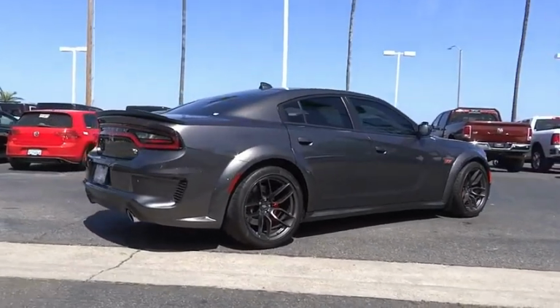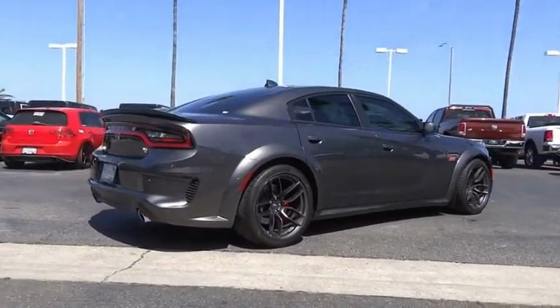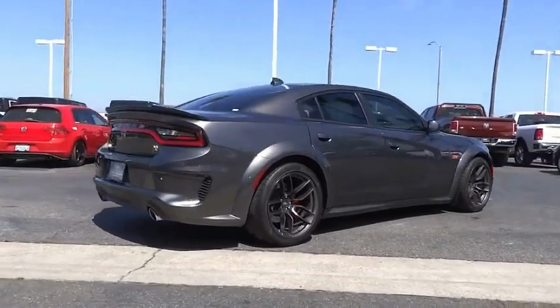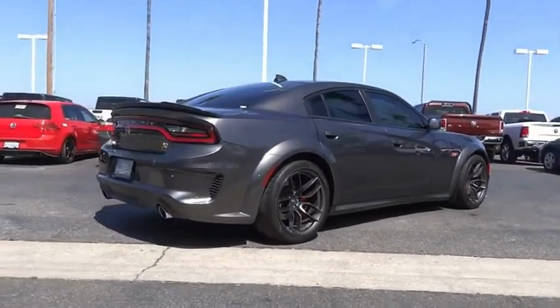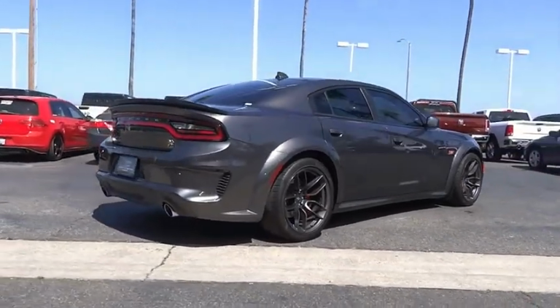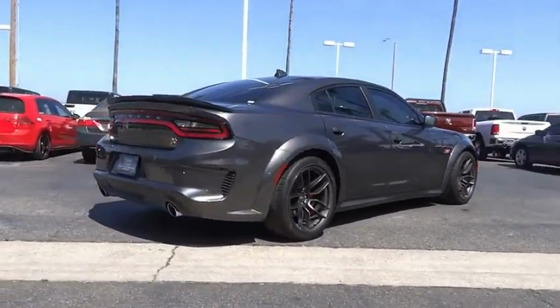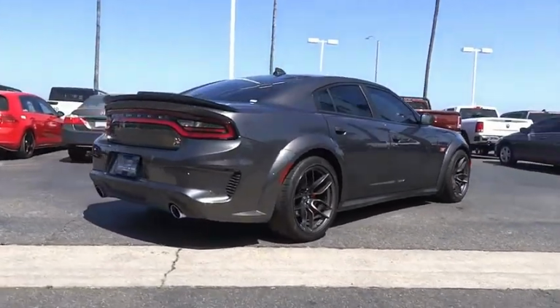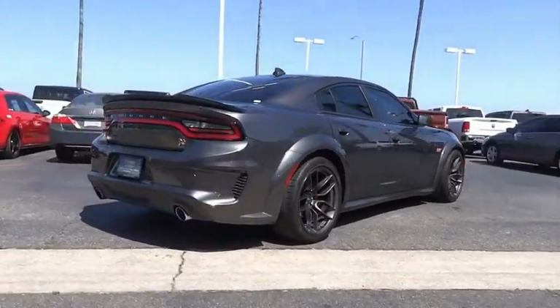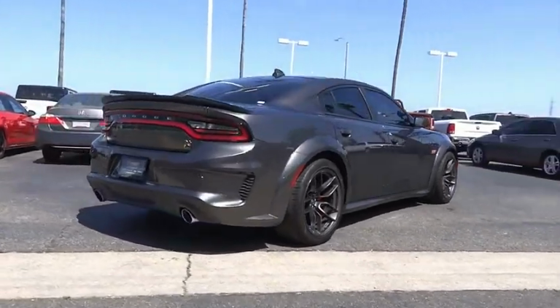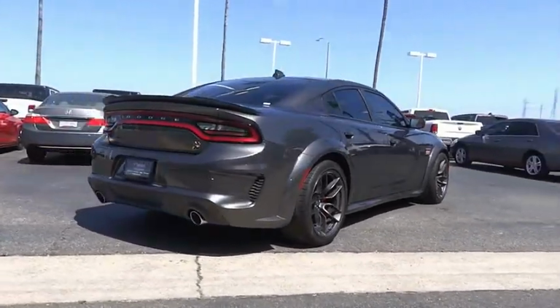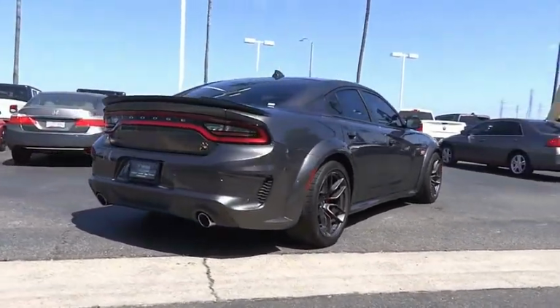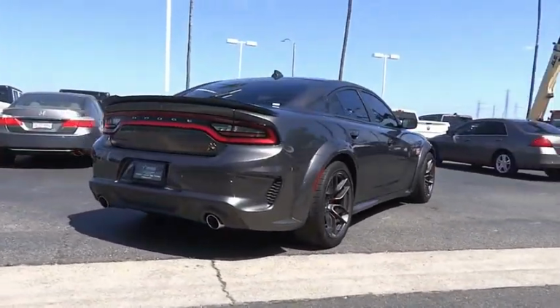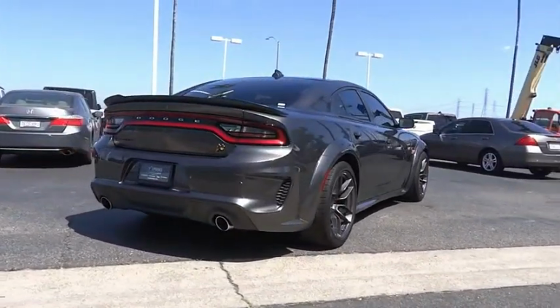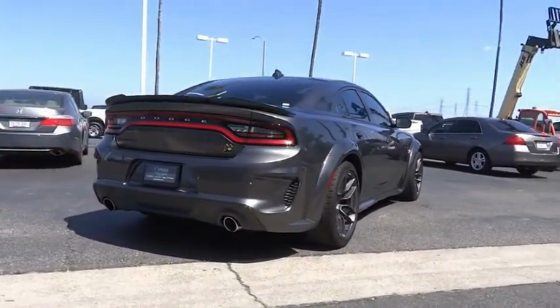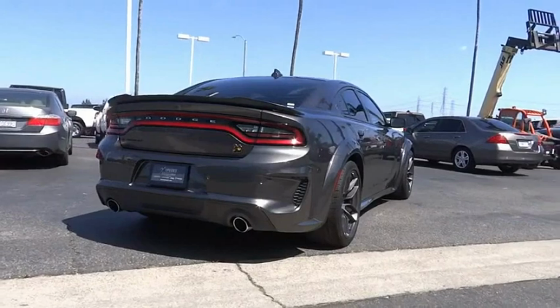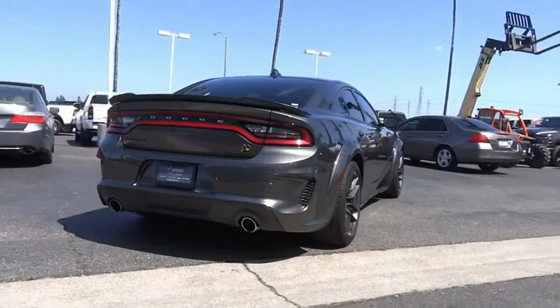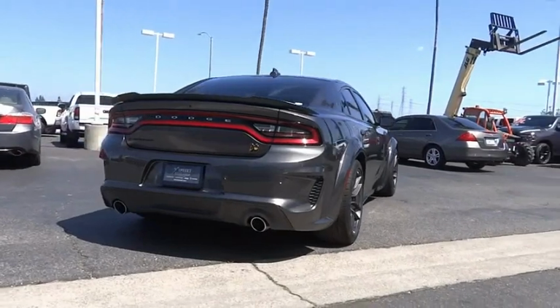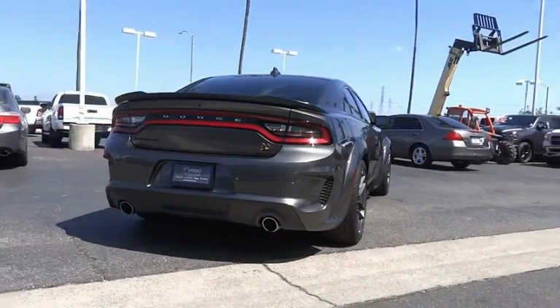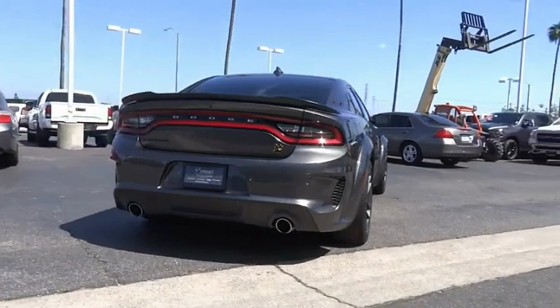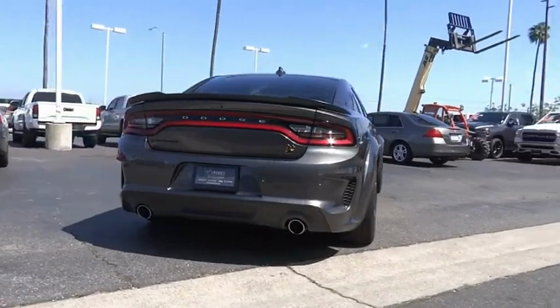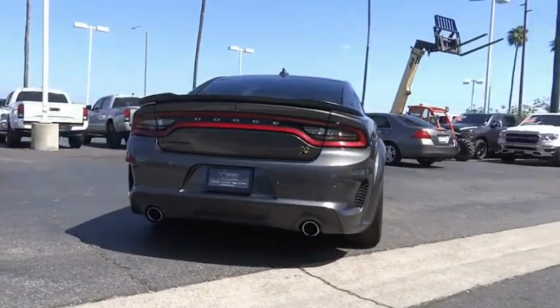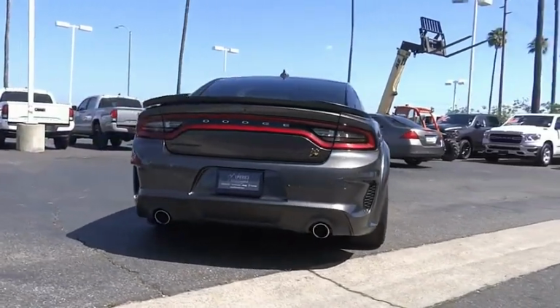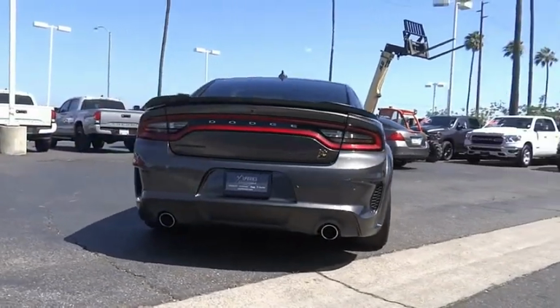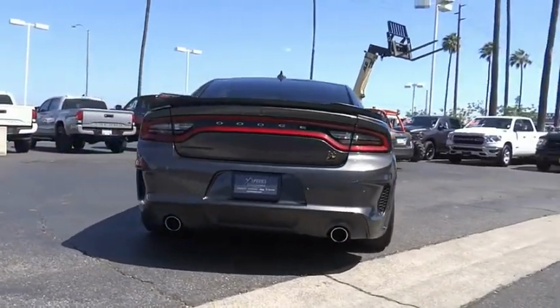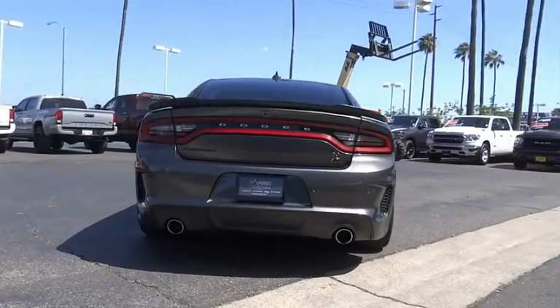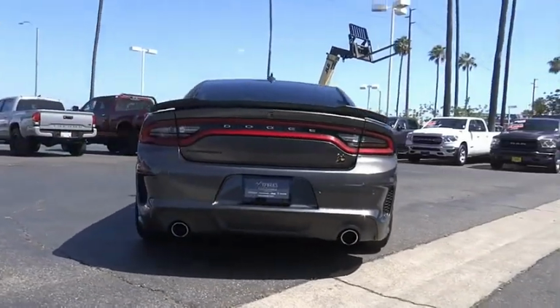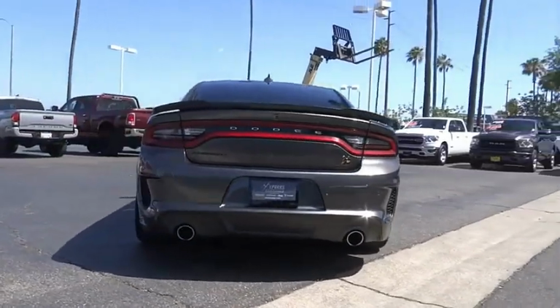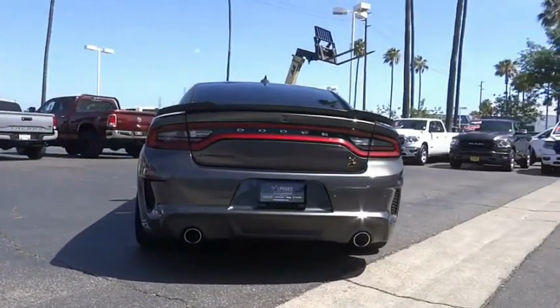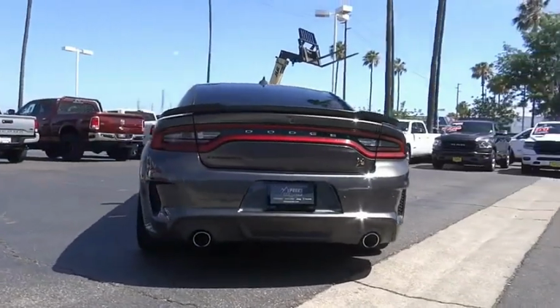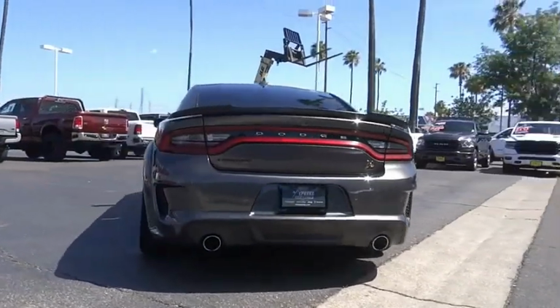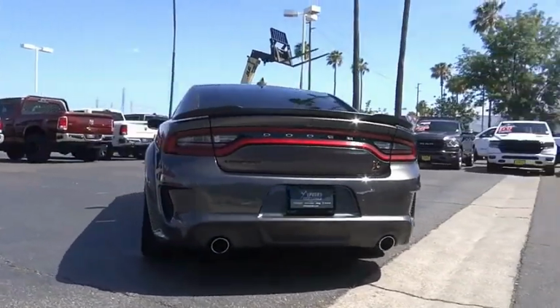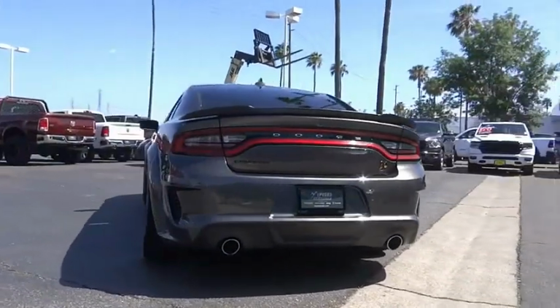Peace of mind comes standard with Charger's 5-star government front and side impact crash test rating and is priced below $65,000.